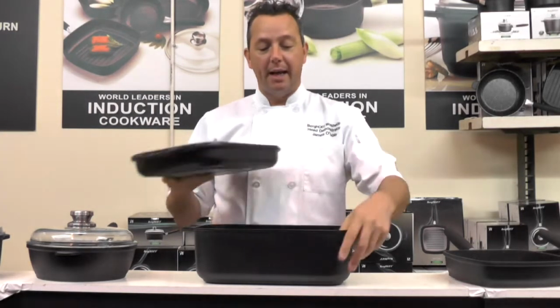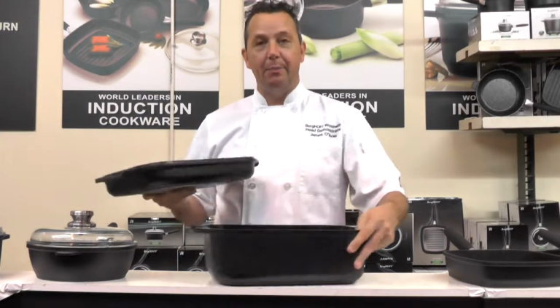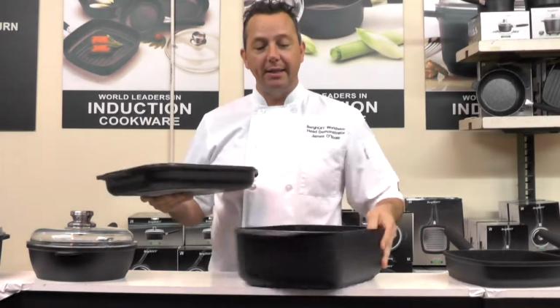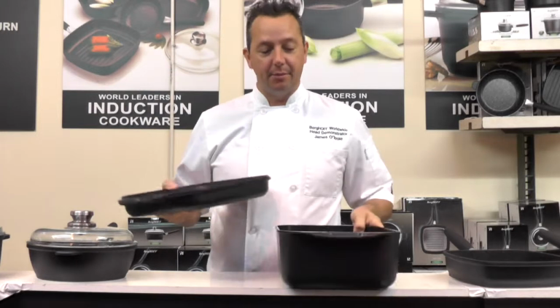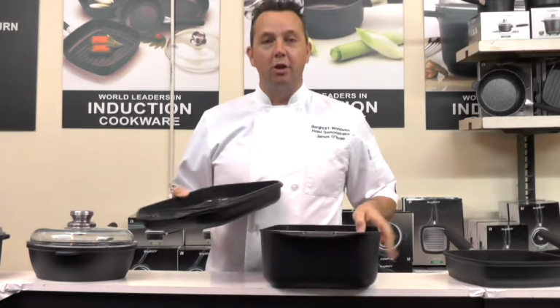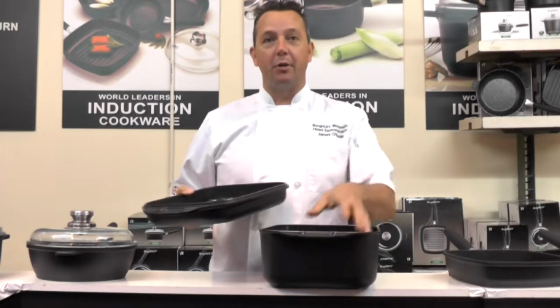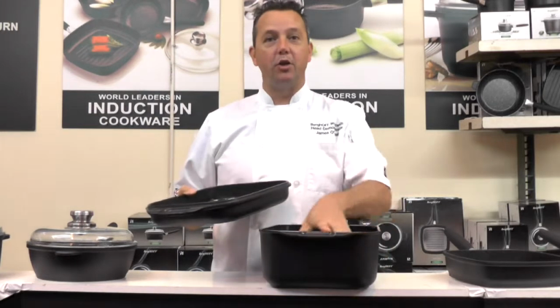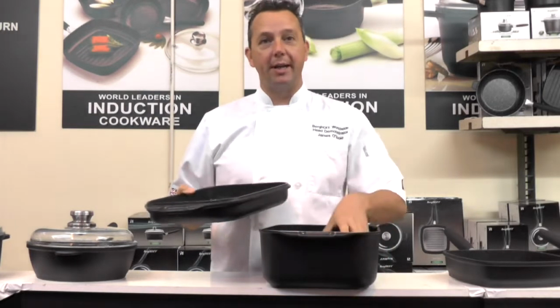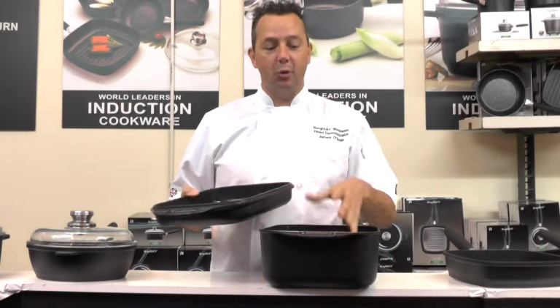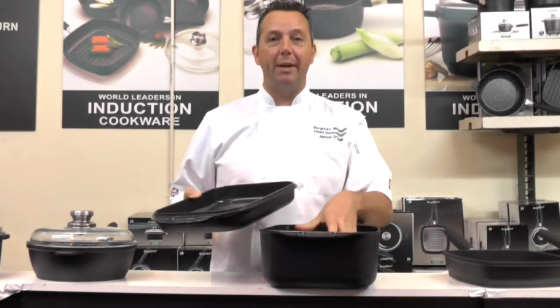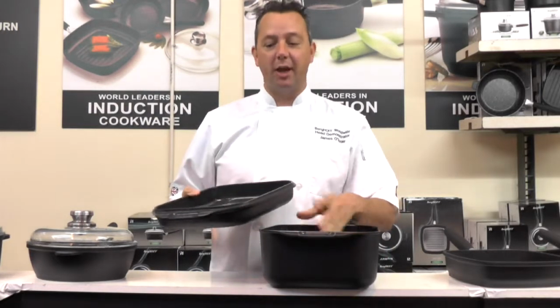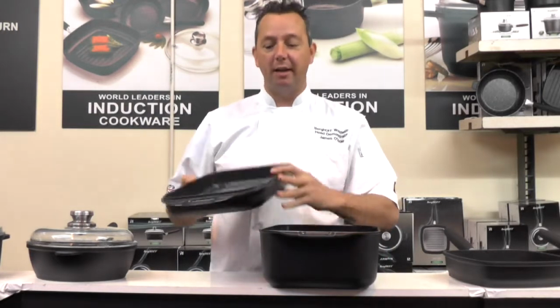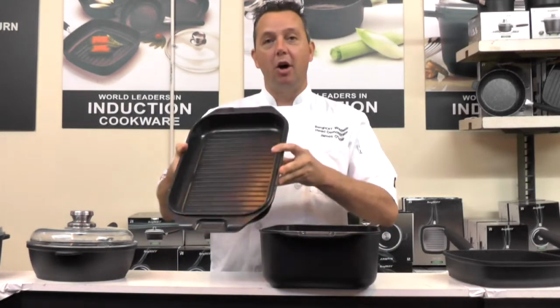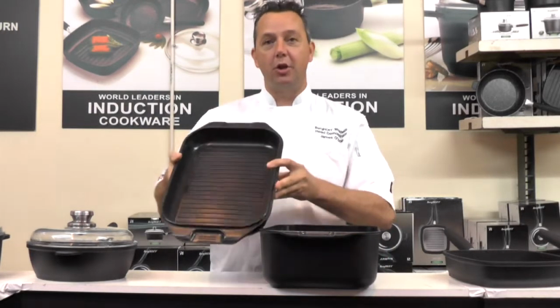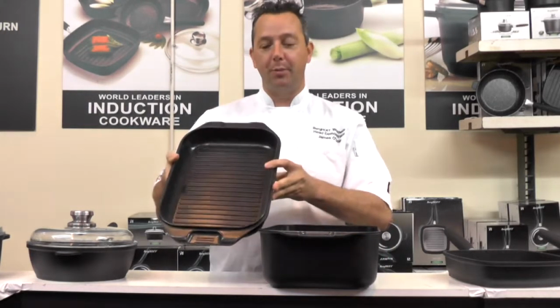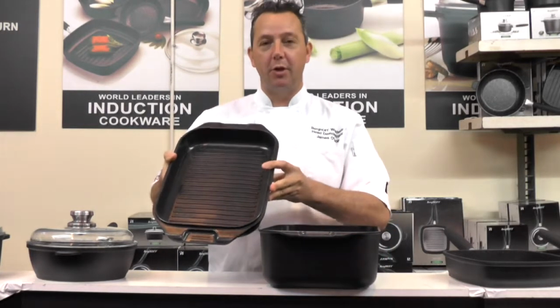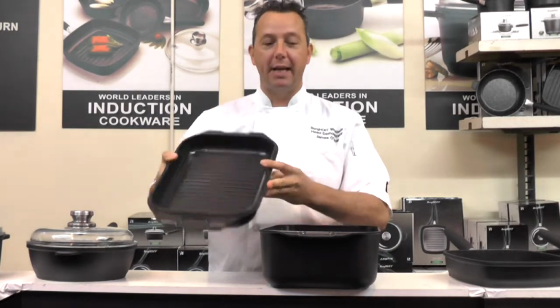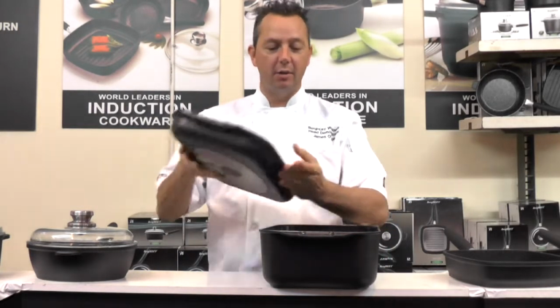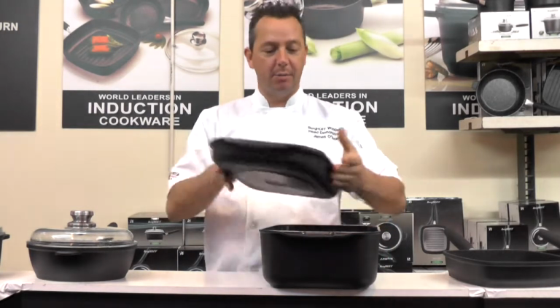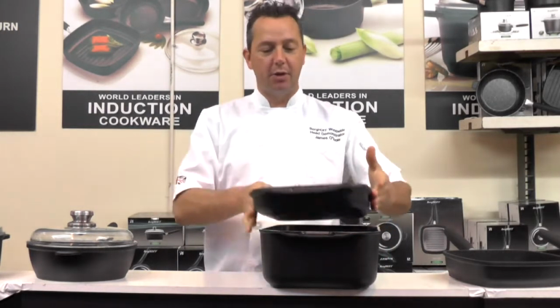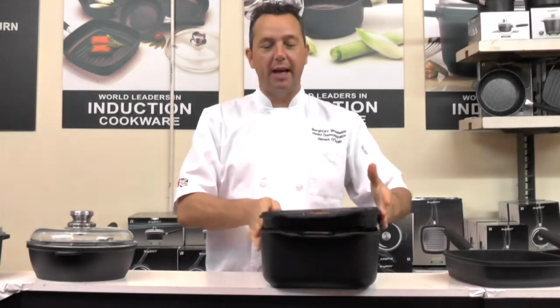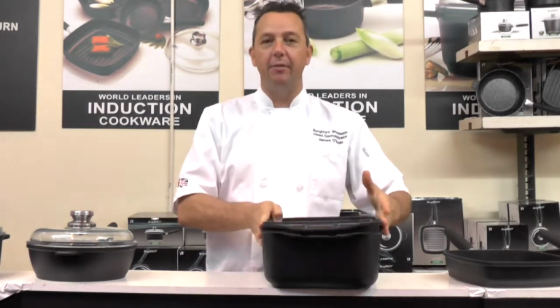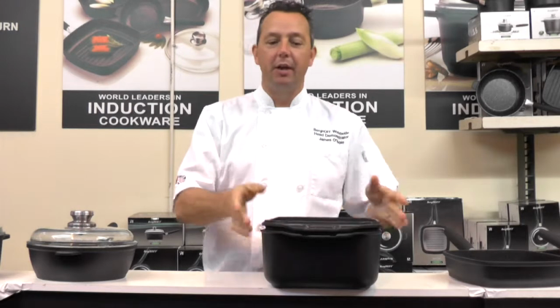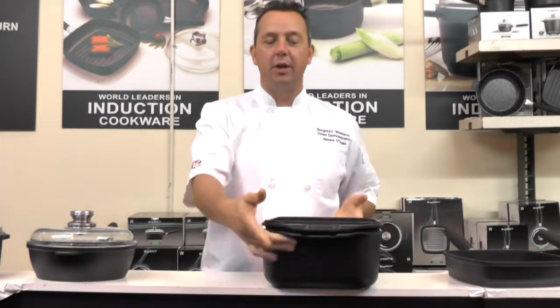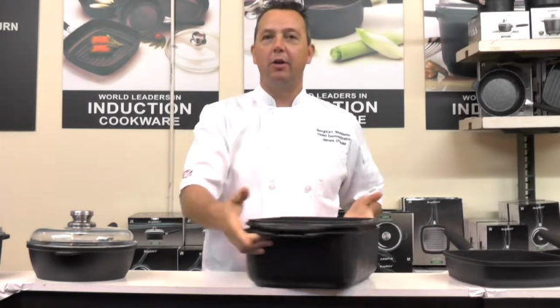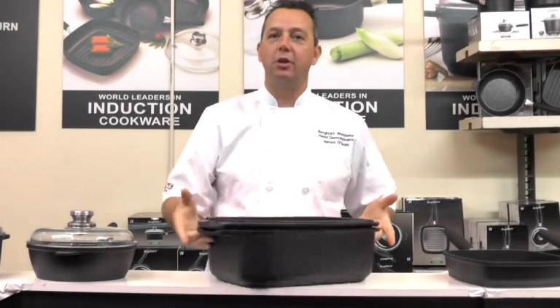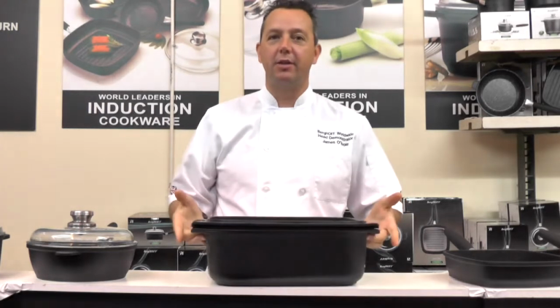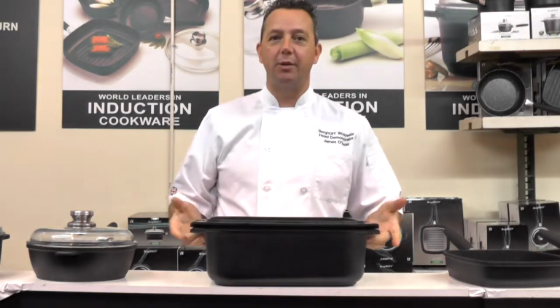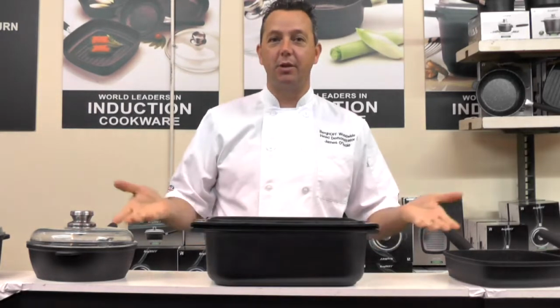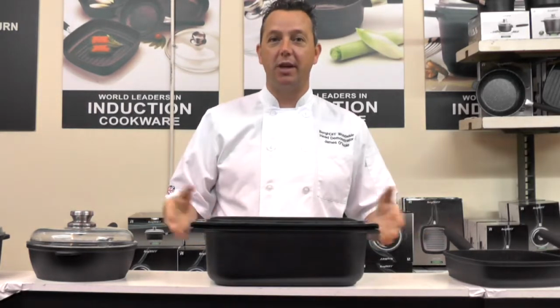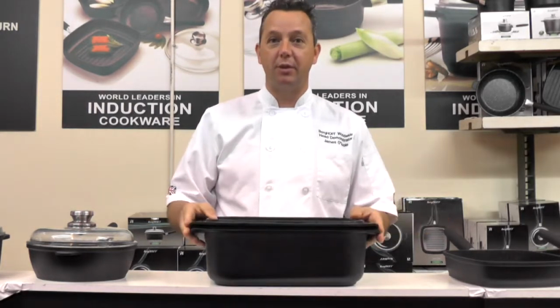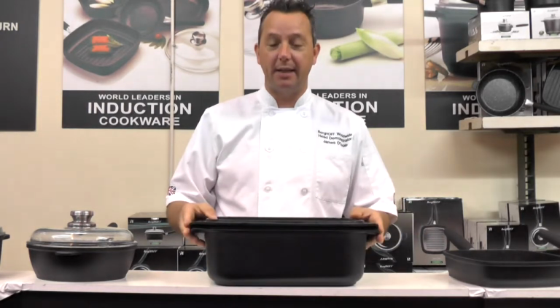Now in the base, you can put a roast chicken or a lamb shank. On the top, you can put your roast potatoes — put the two together. You can now cook the two at the same time, so you save the space.